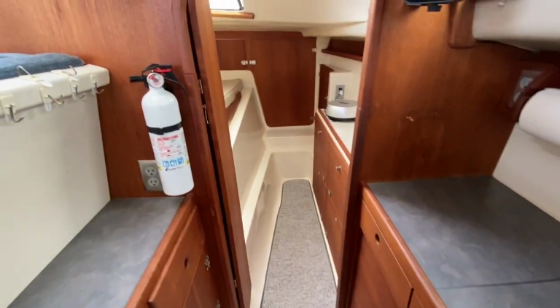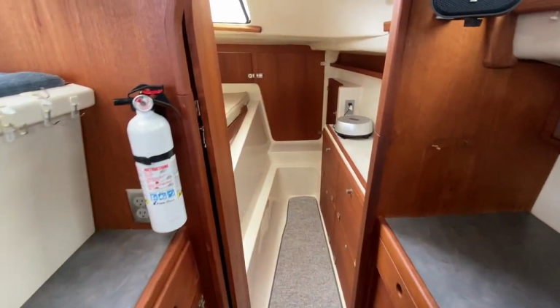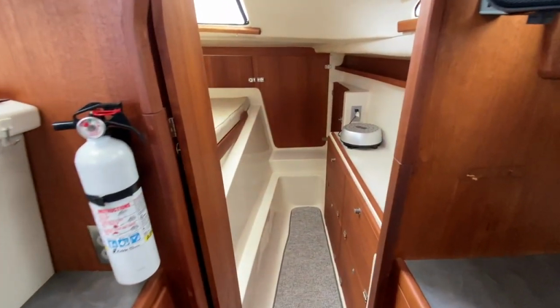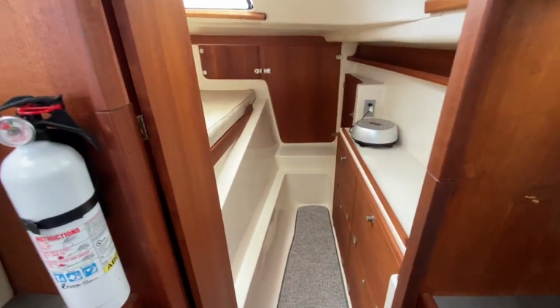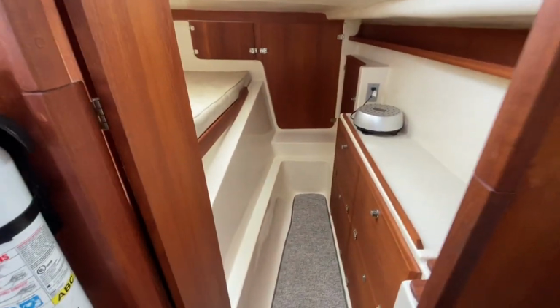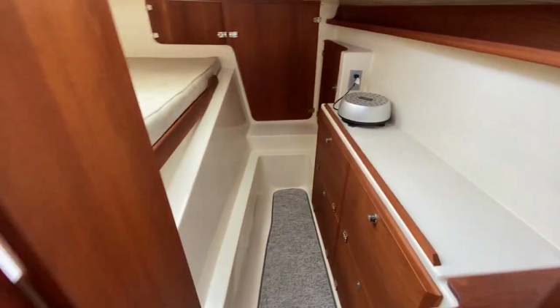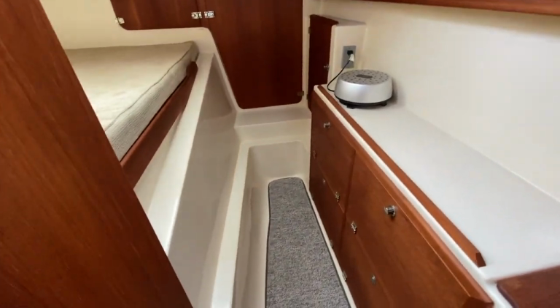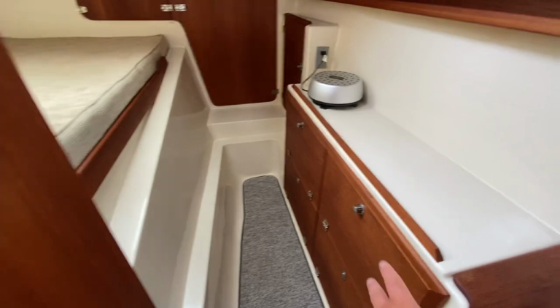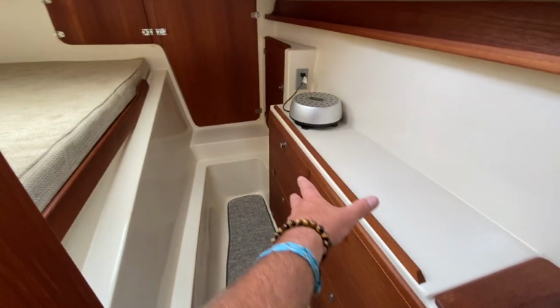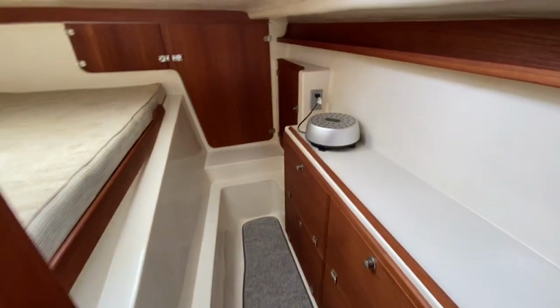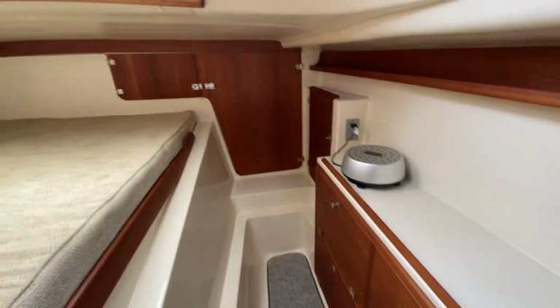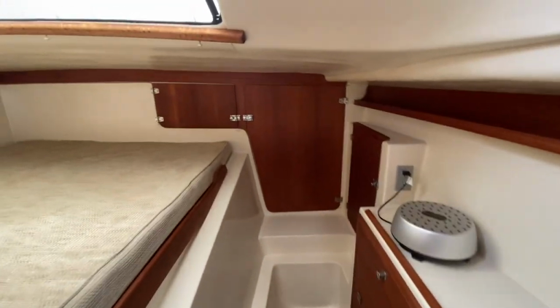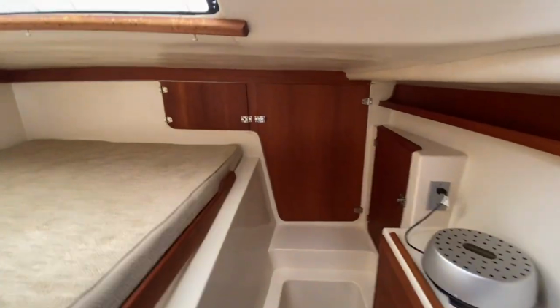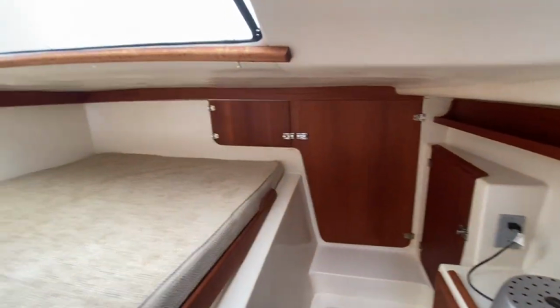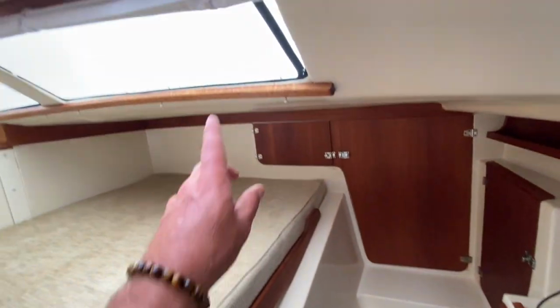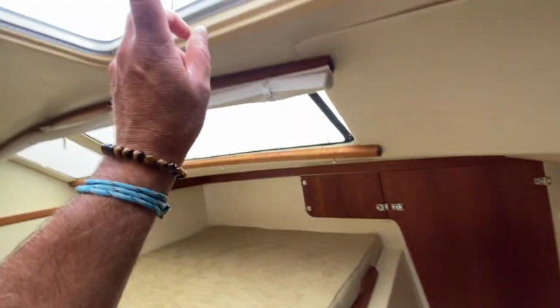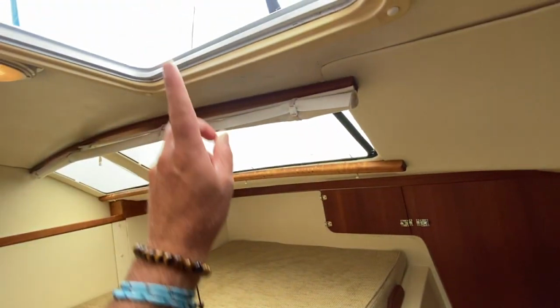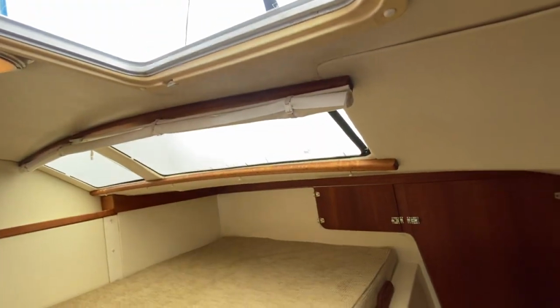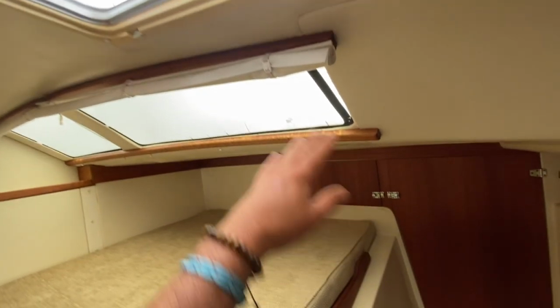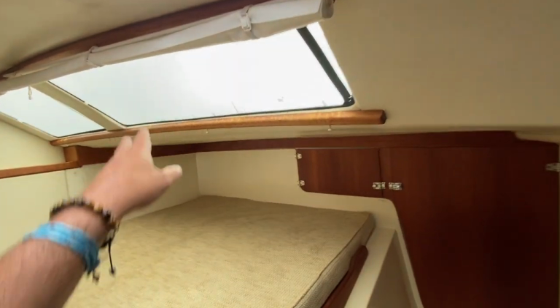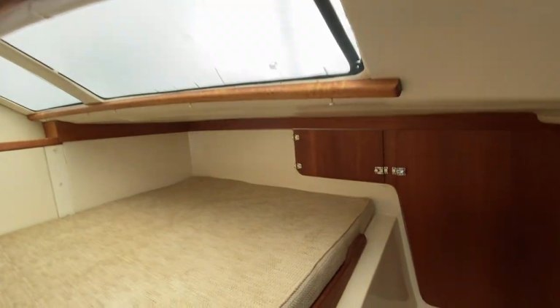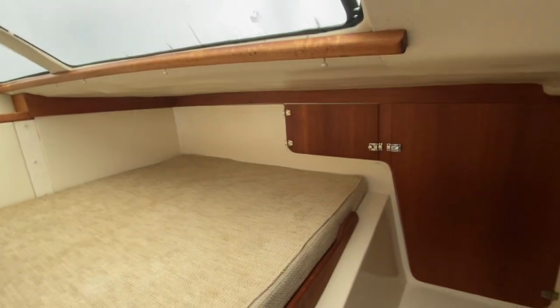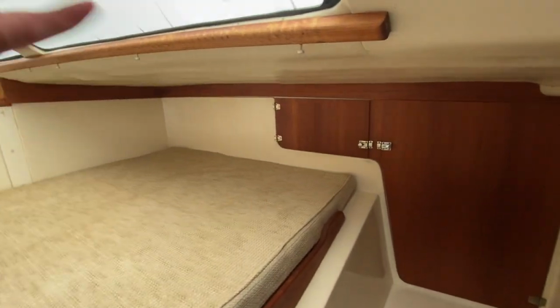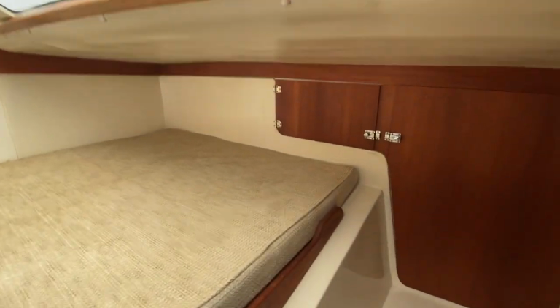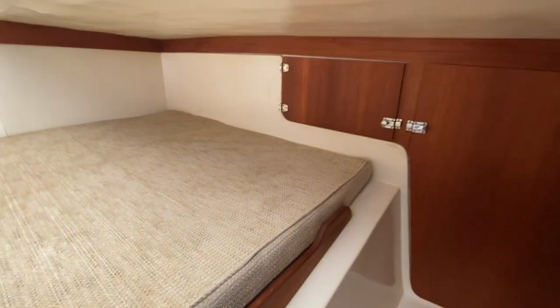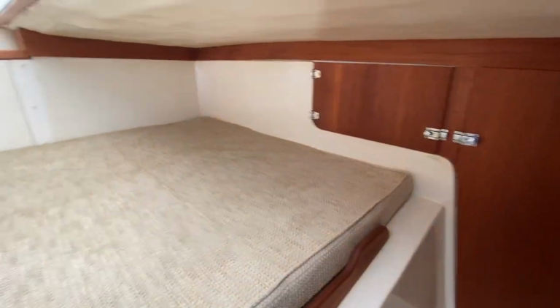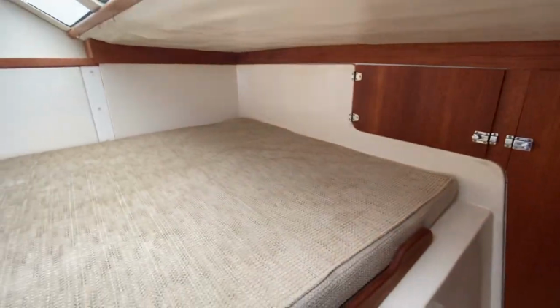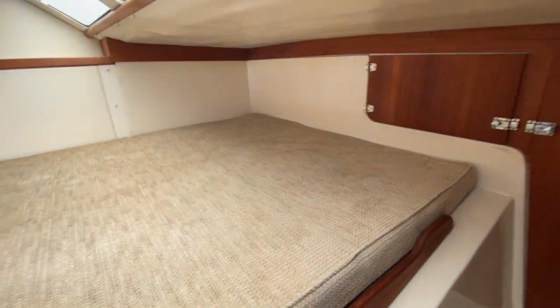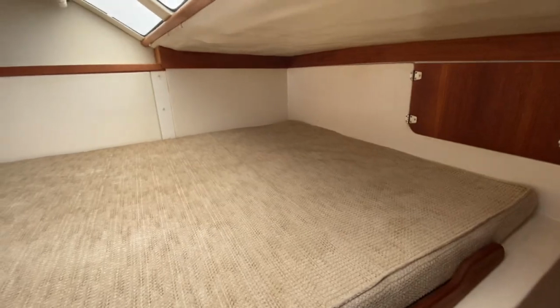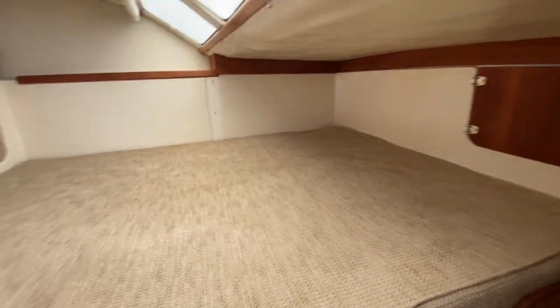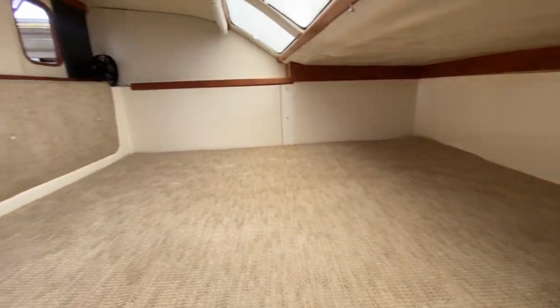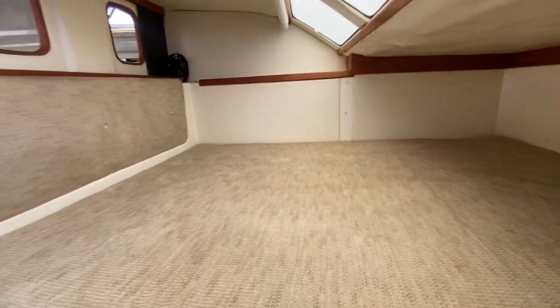Moving up forward into the master cabin, we have tons of shelving and storage throughout. We have an overhead opening hatch, and windows forward that let natural light in. I would say this is a queen-size mattress up here.